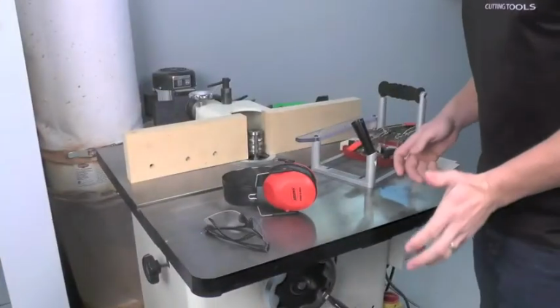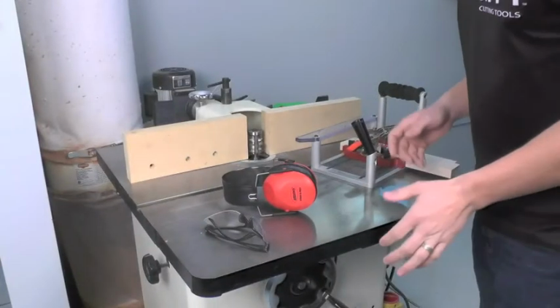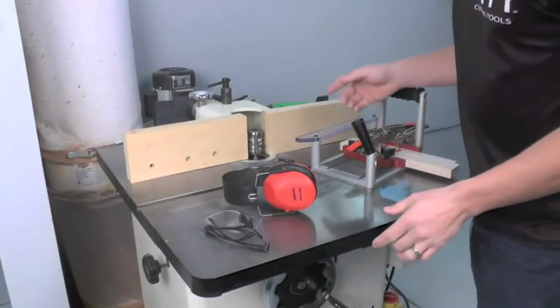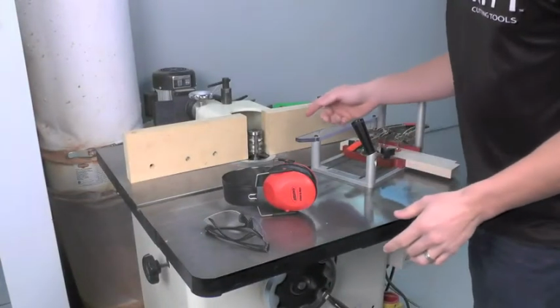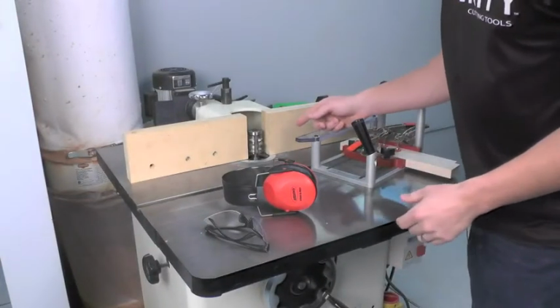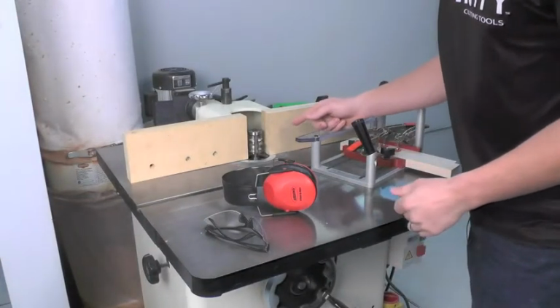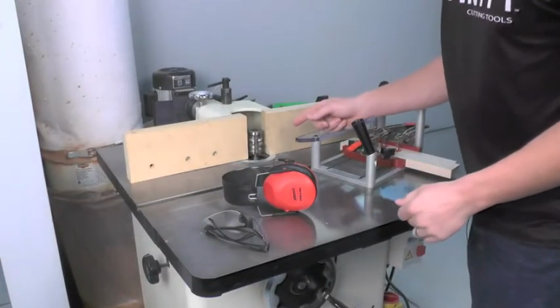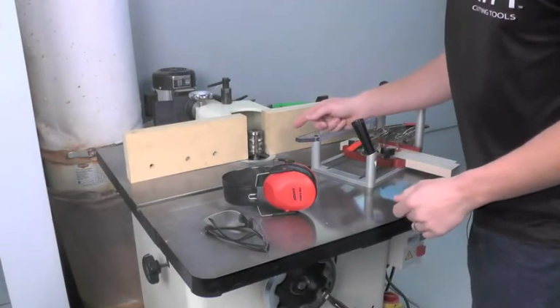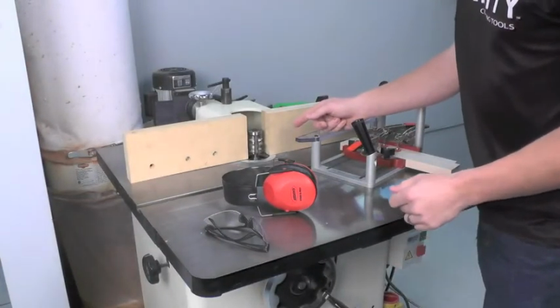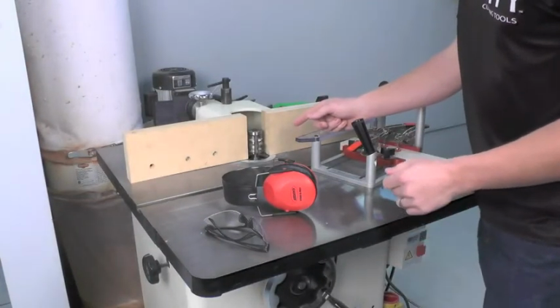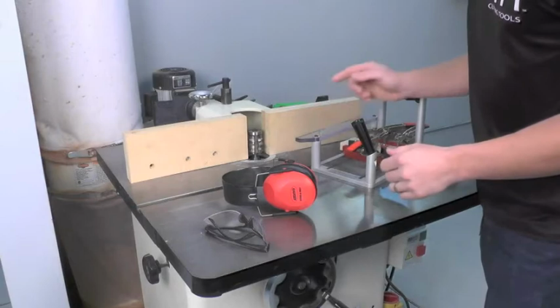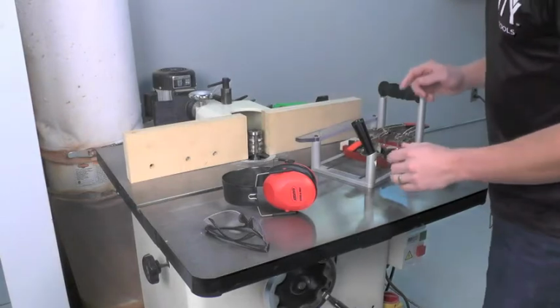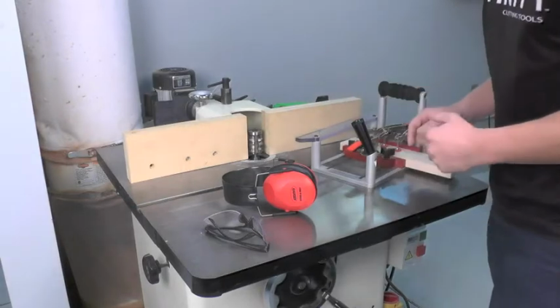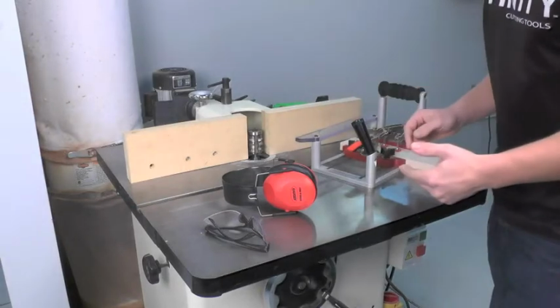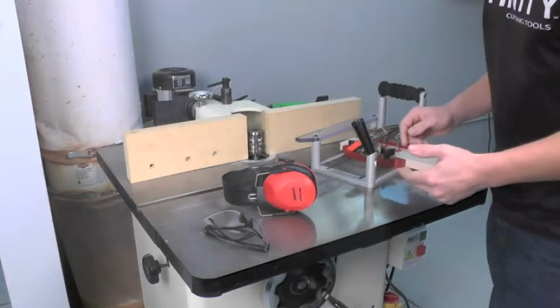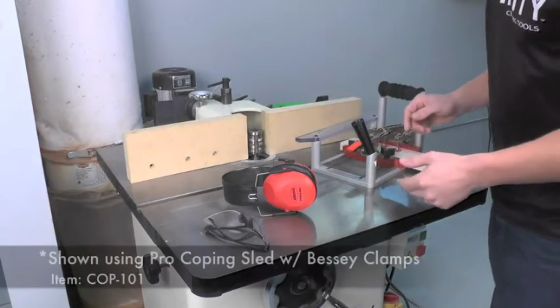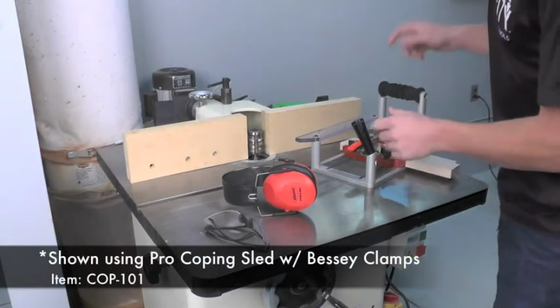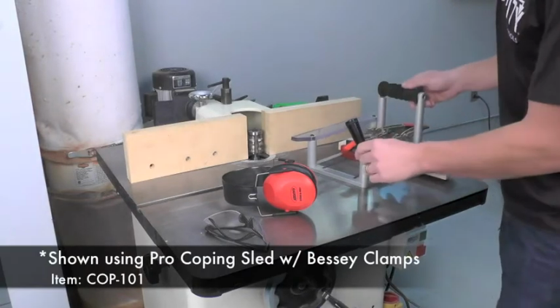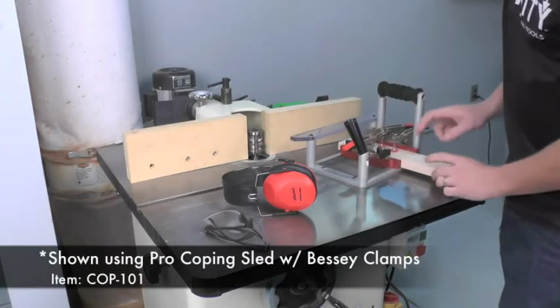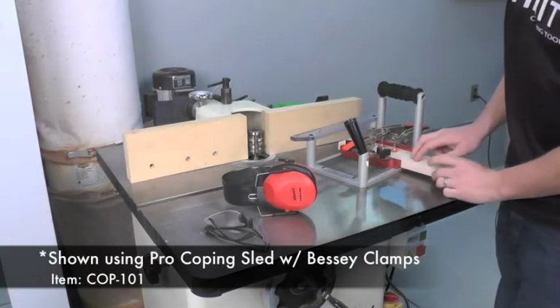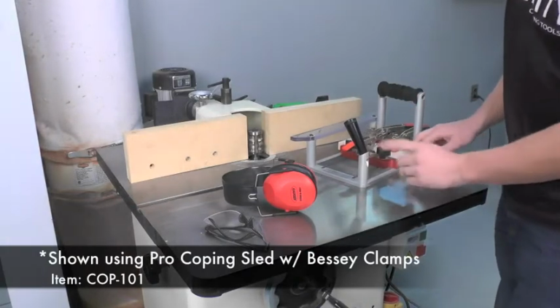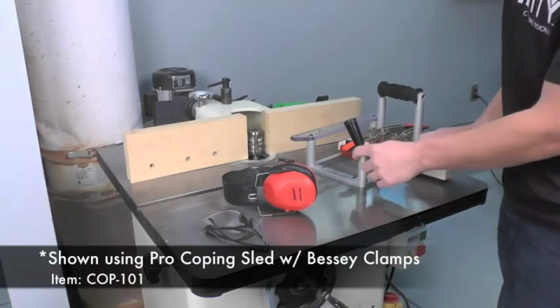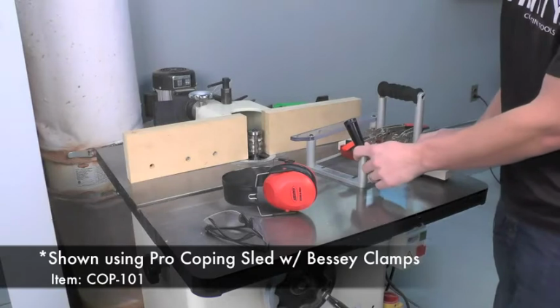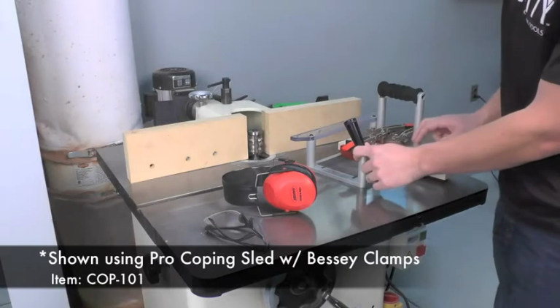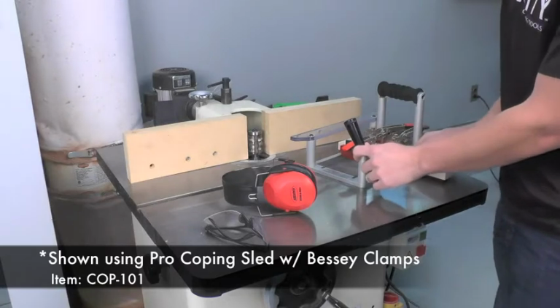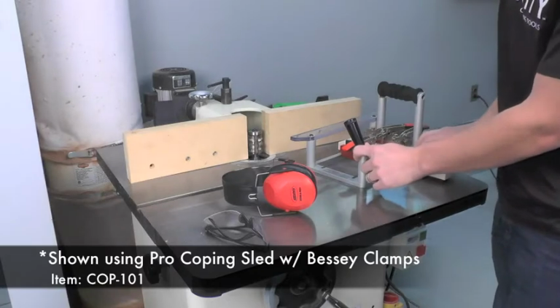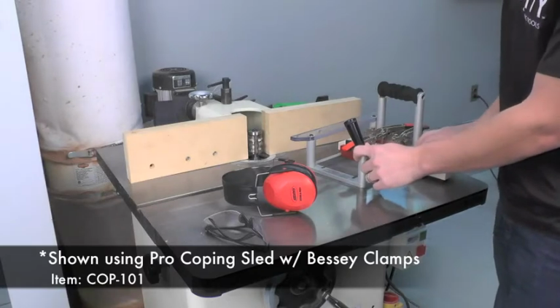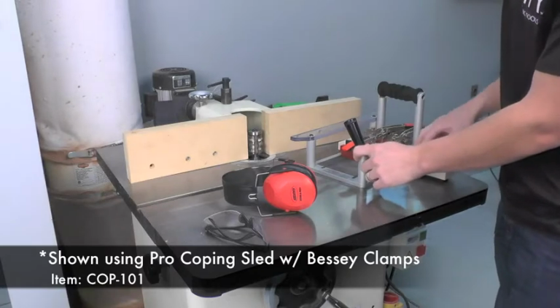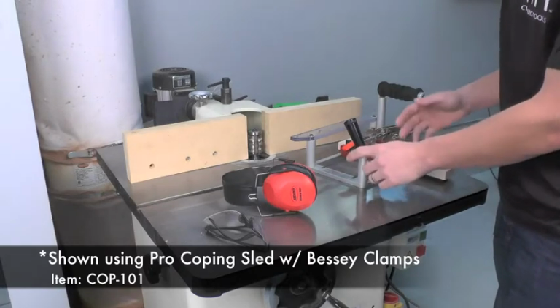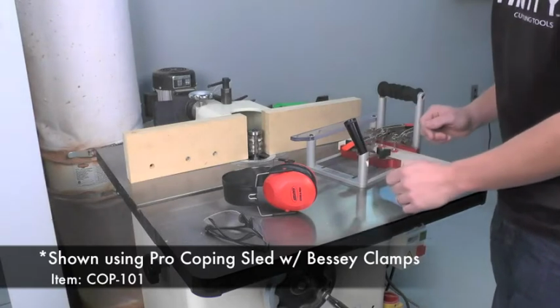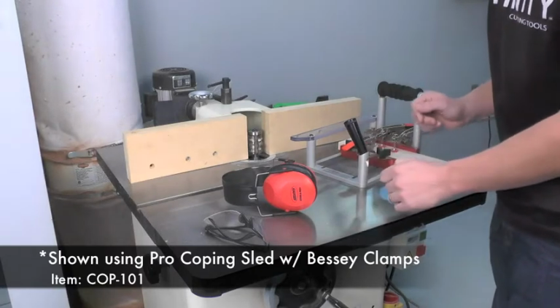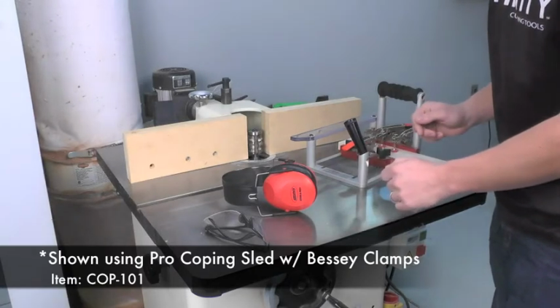I have the Insert Pro rail and style bit set up. We've got it set to make the cope cut first. I have our stock set up in our coping sled with a backer block, and I'm ready to go ahead and make a cut.